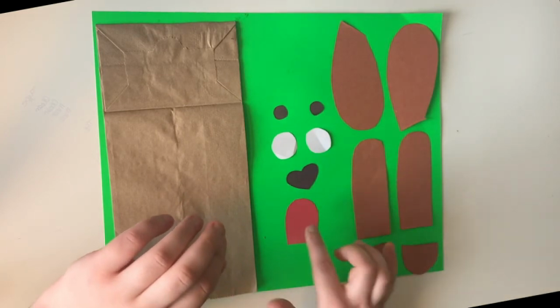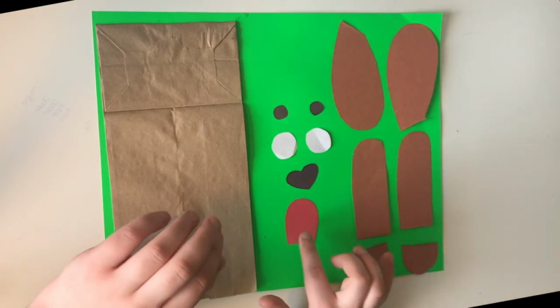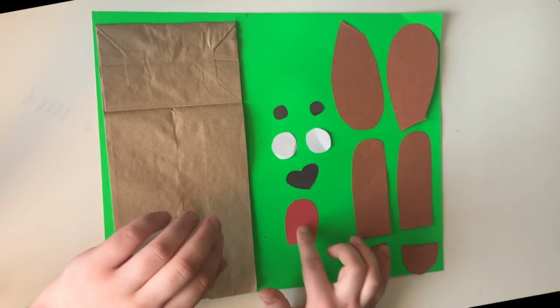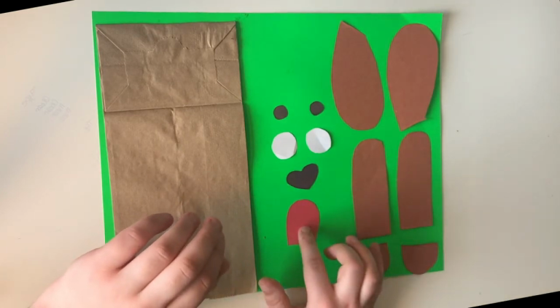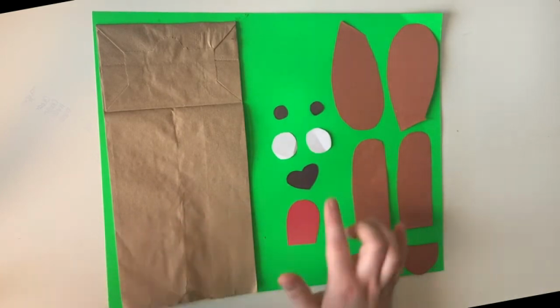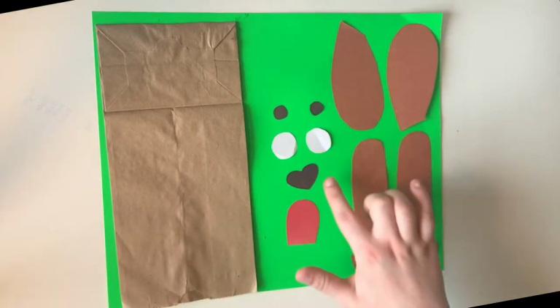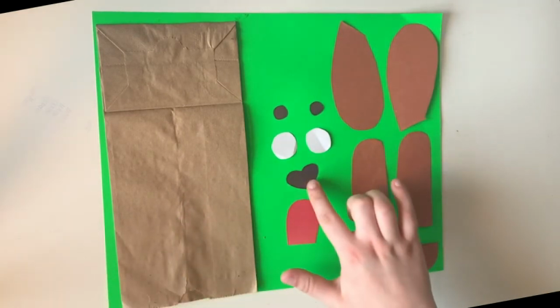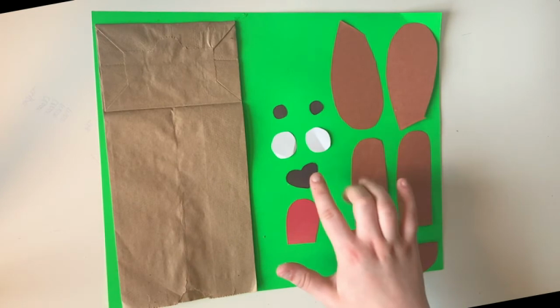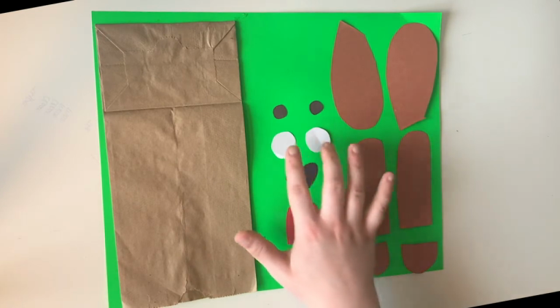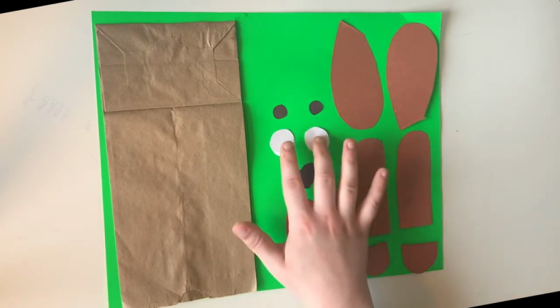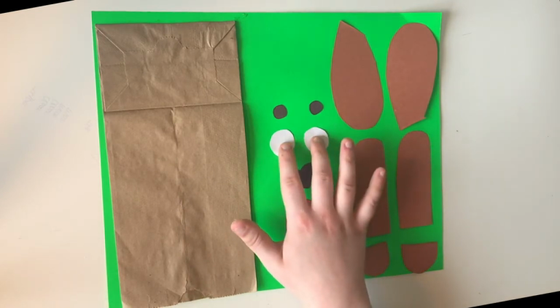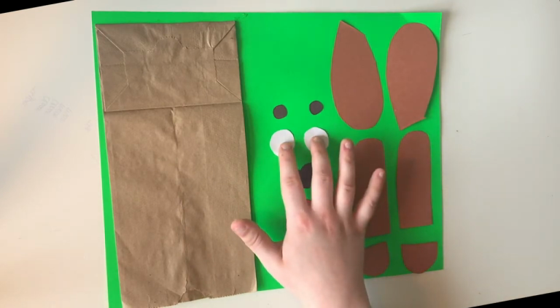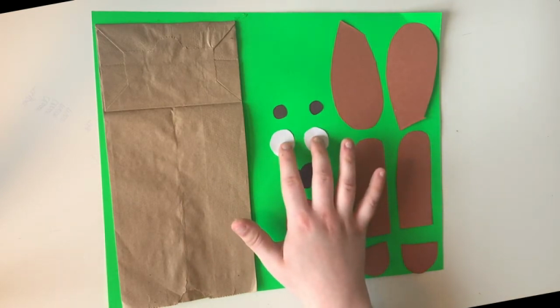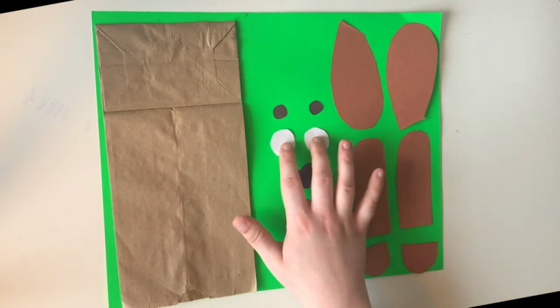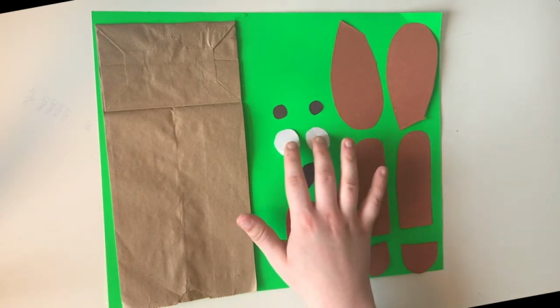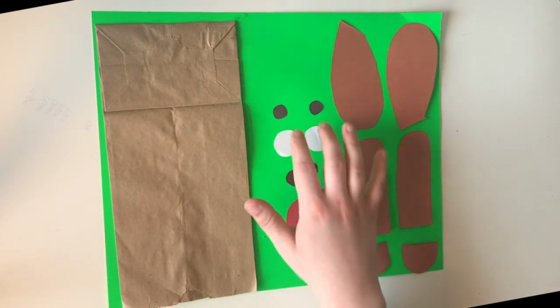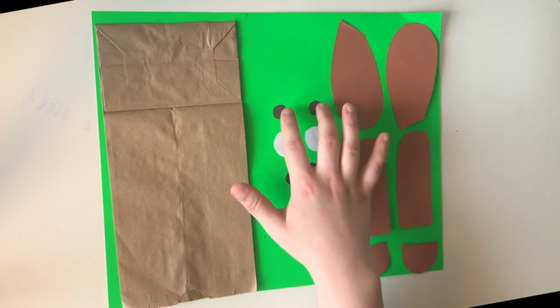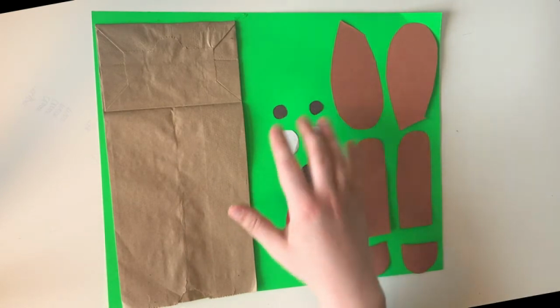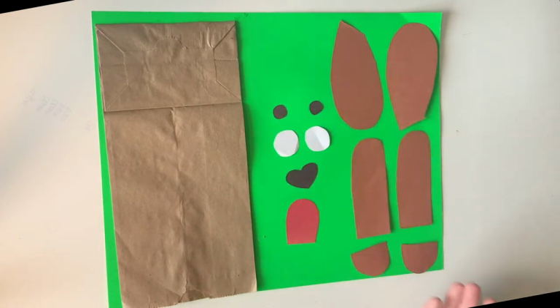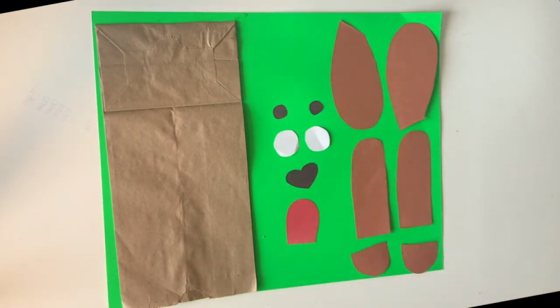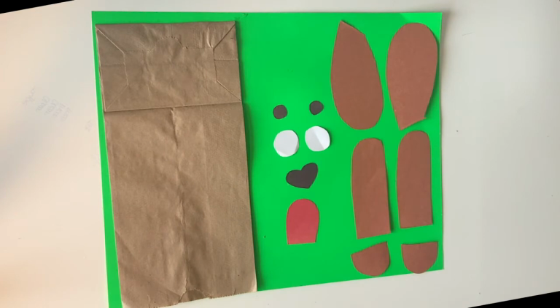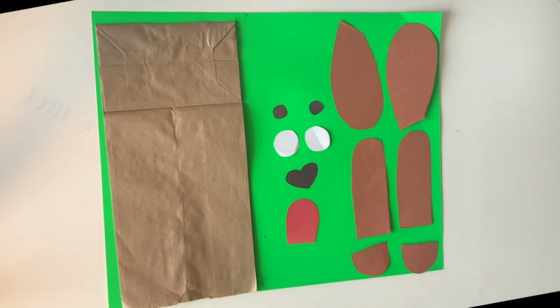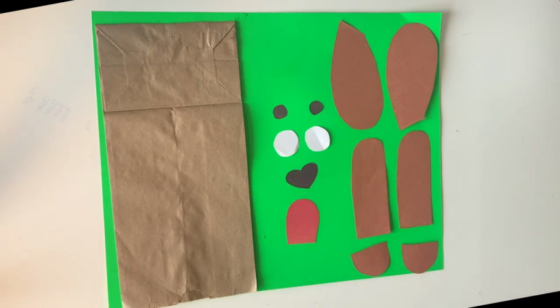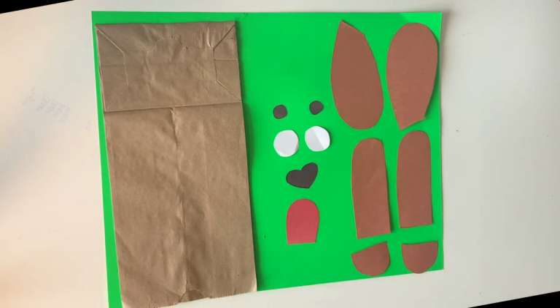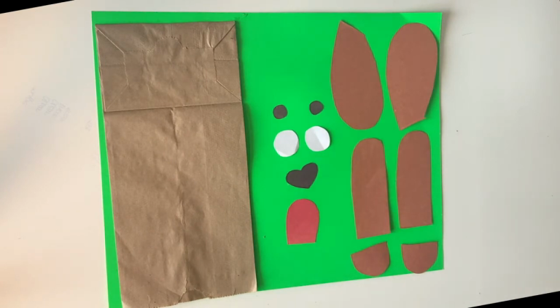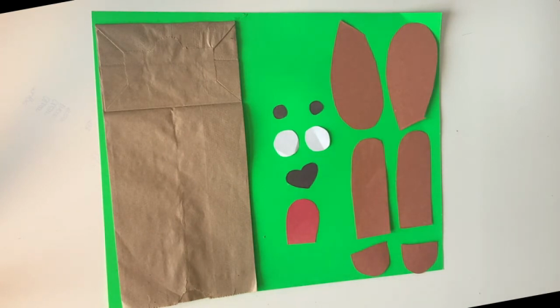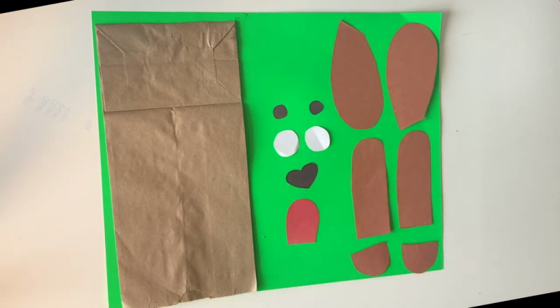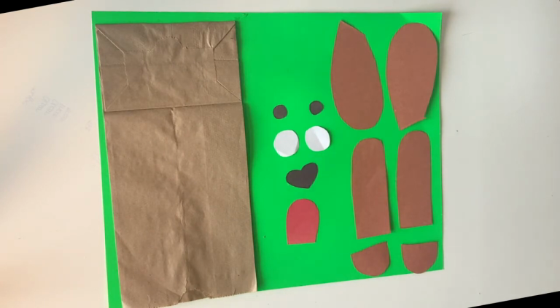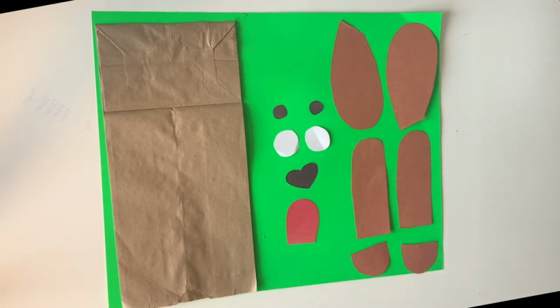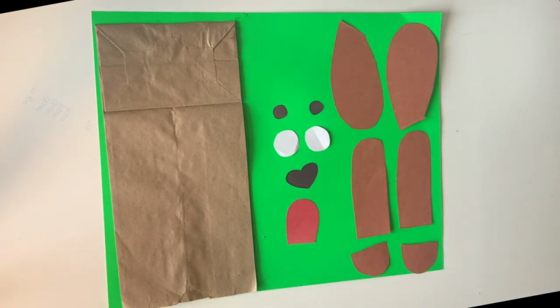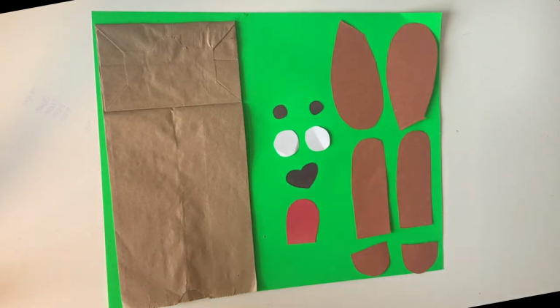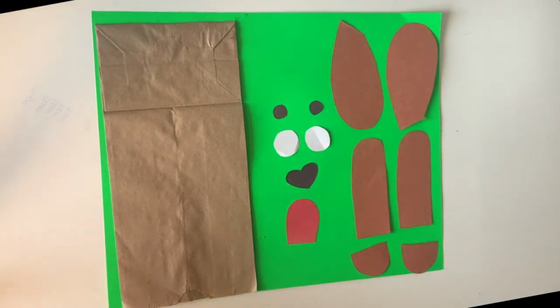You're going to need your tongue, your nose, the outer white parts of your eyes, and then the inner parts of your eyes. And then that should be everything. So once you've got all your pieces cut out, we're going to start to glue them all together.